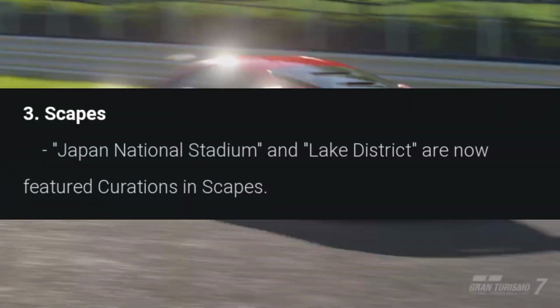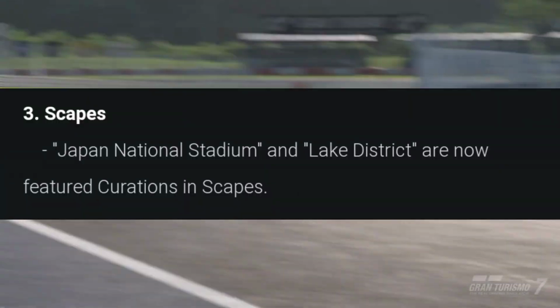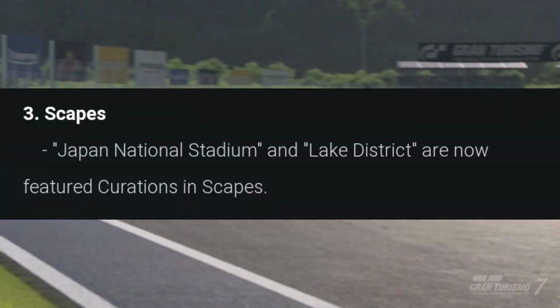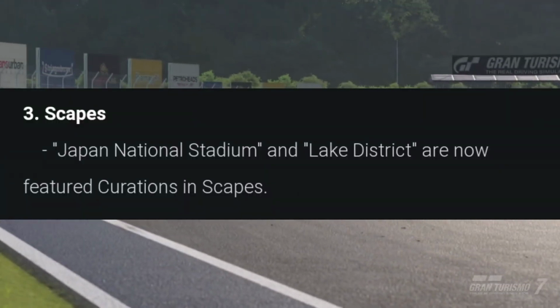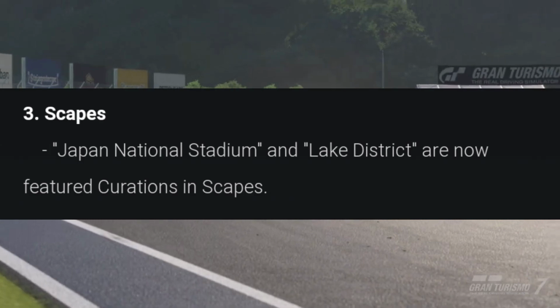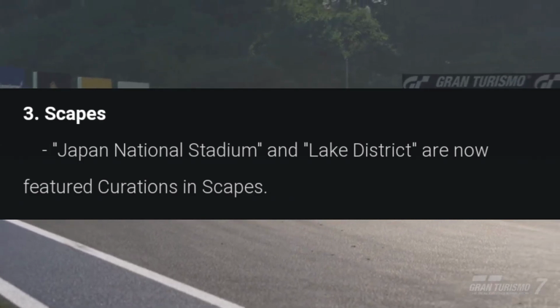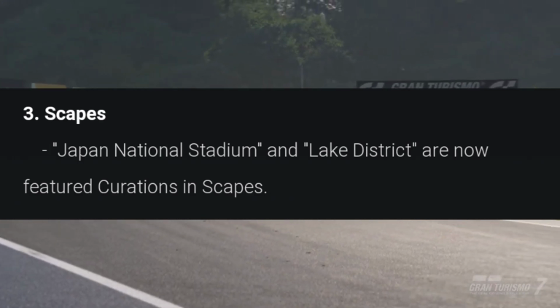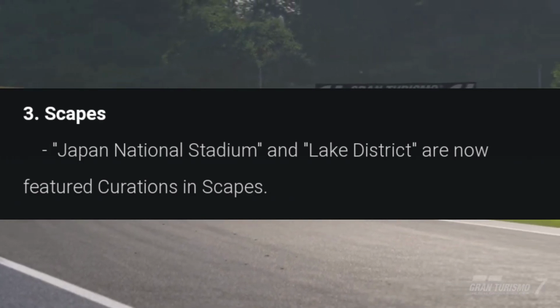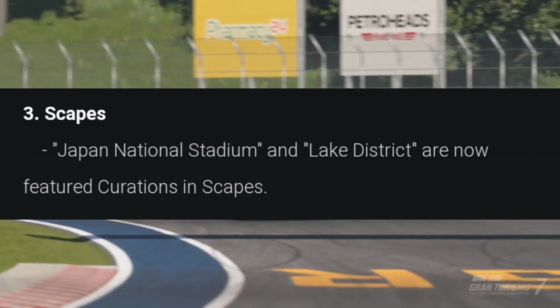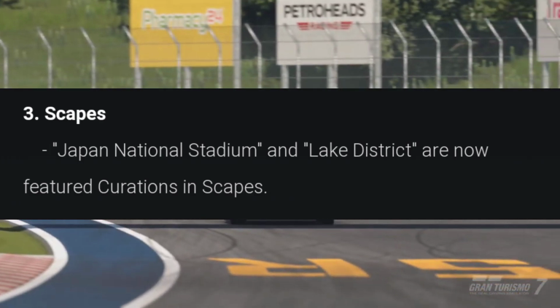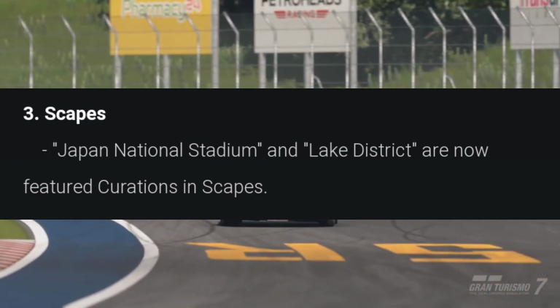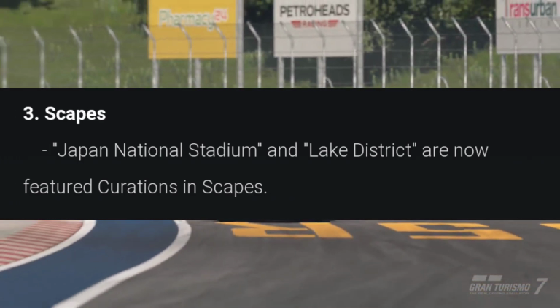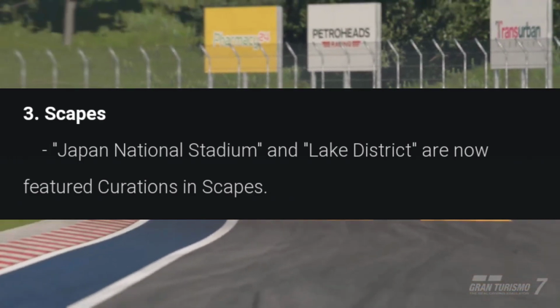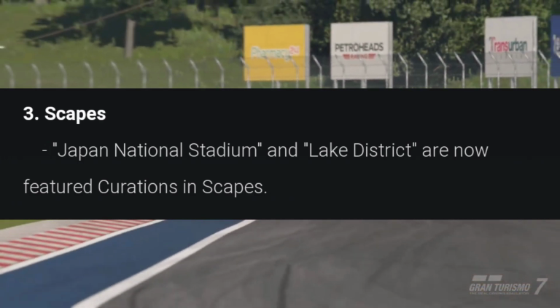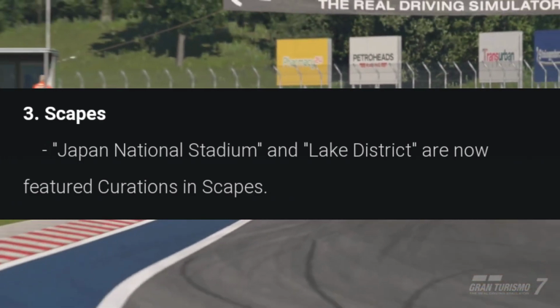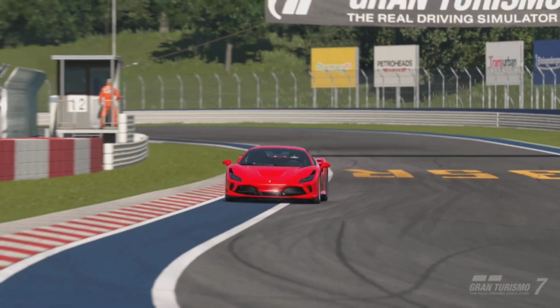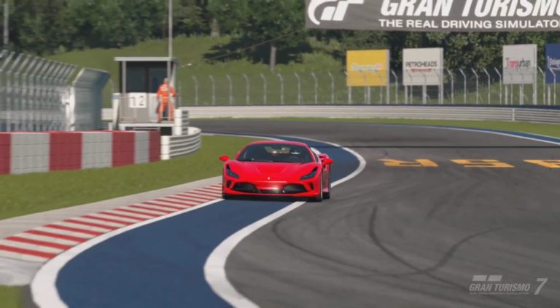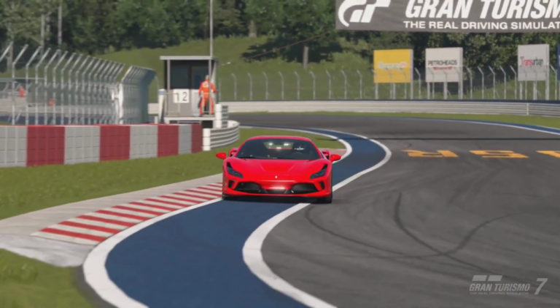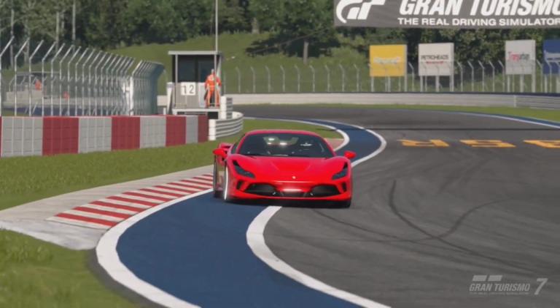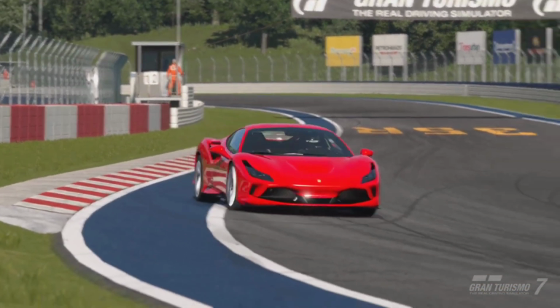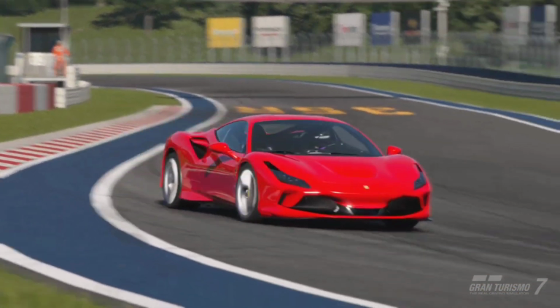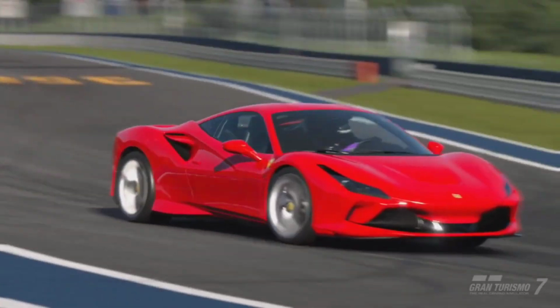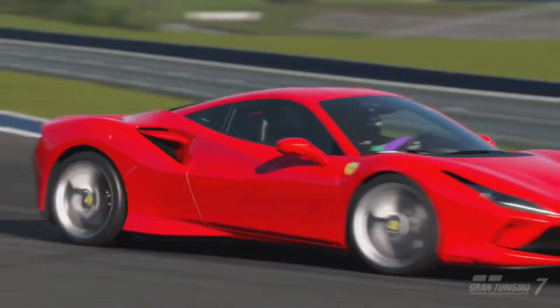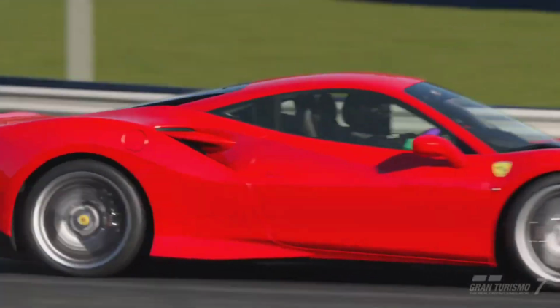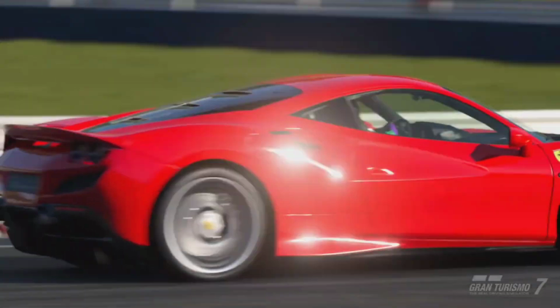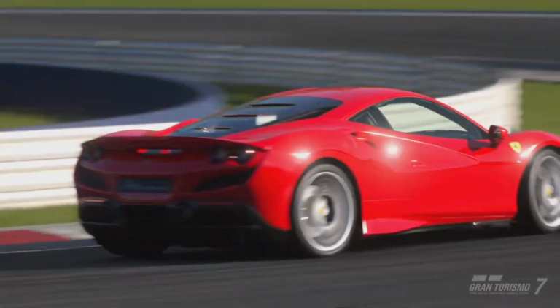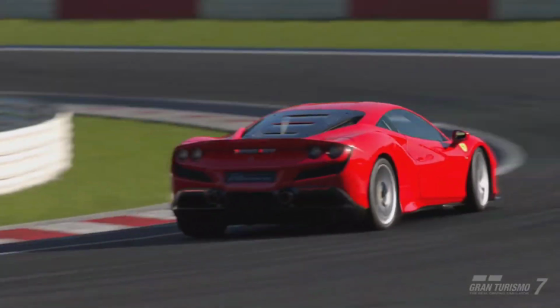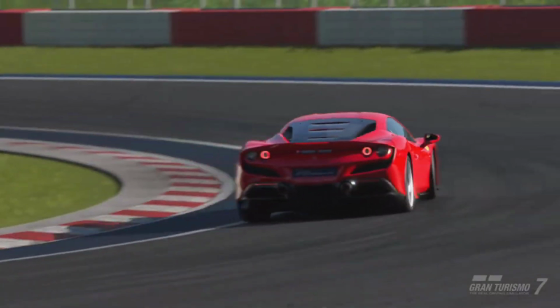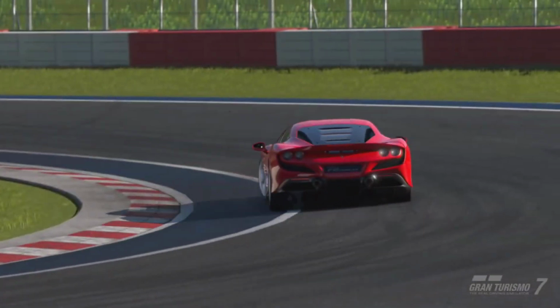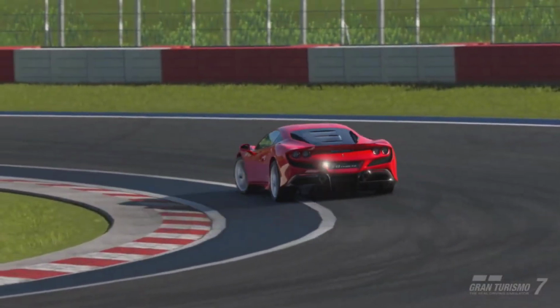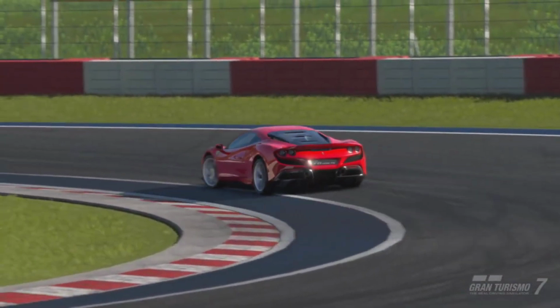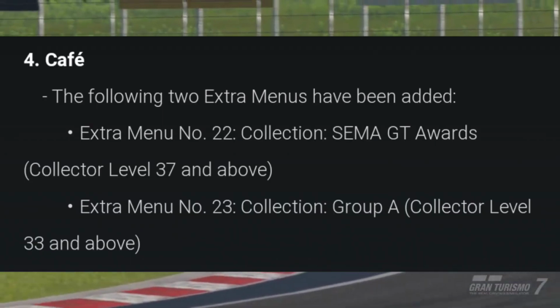We have brand new scapes — the Japan National Stadium and Lake District are now featured in the curation in Scapes.